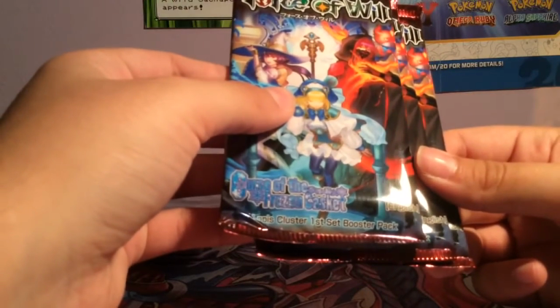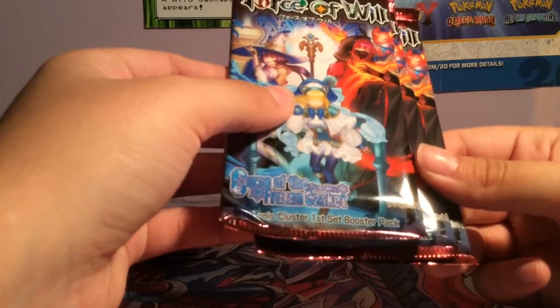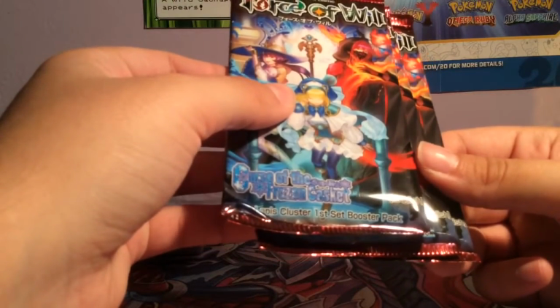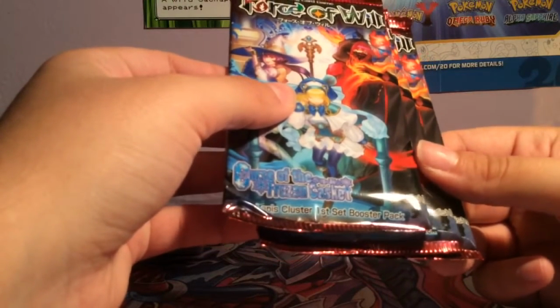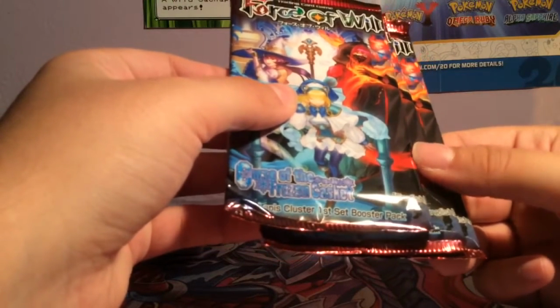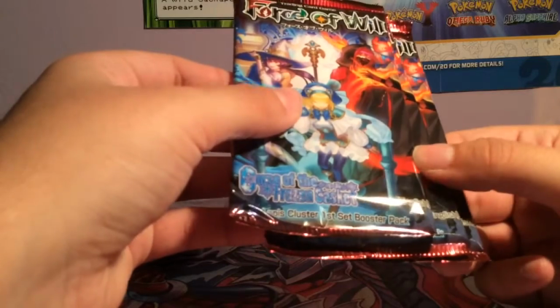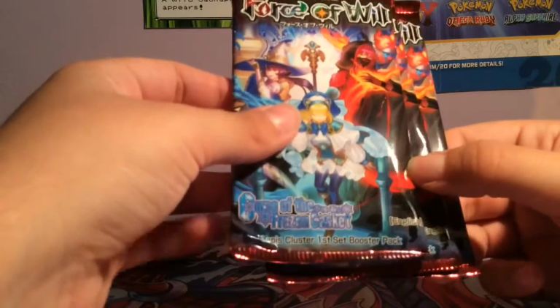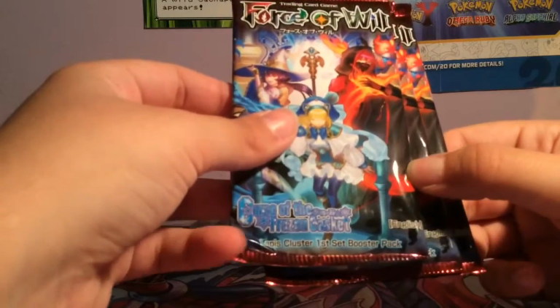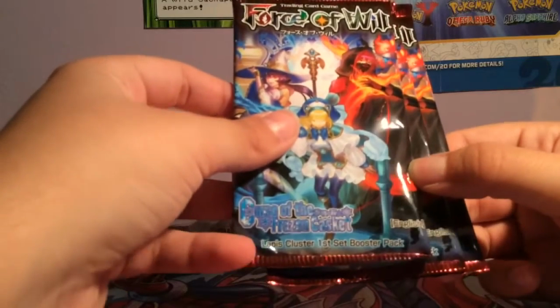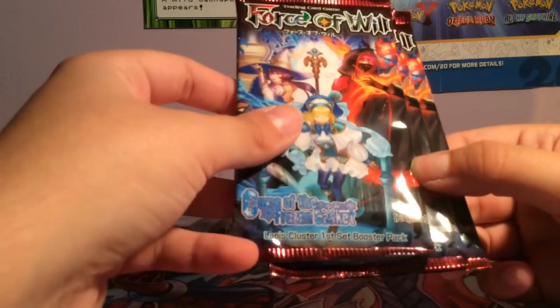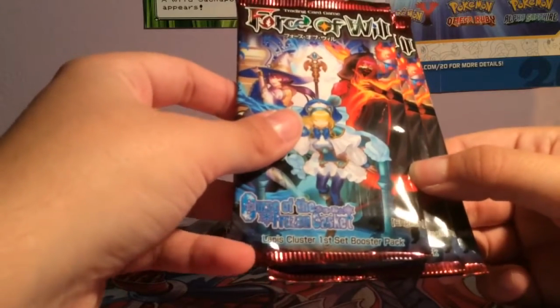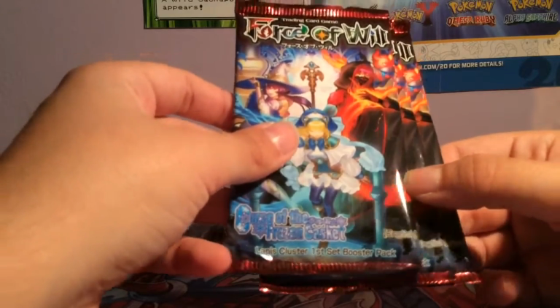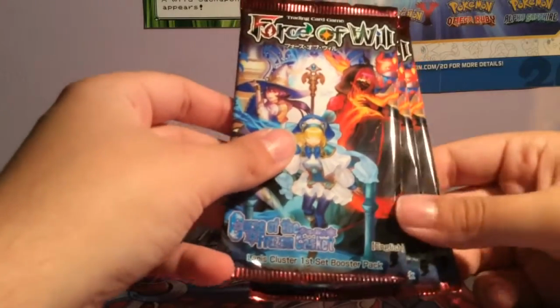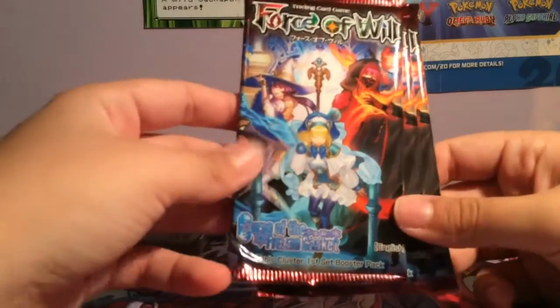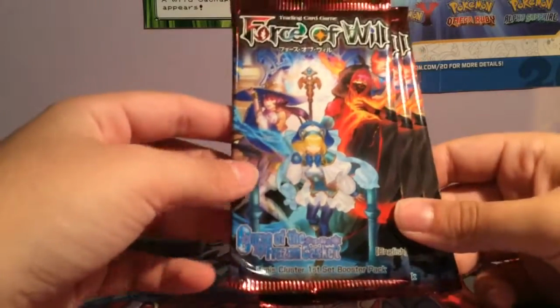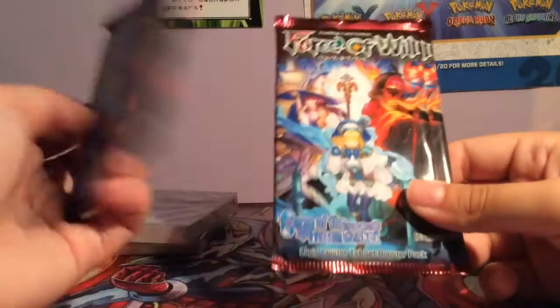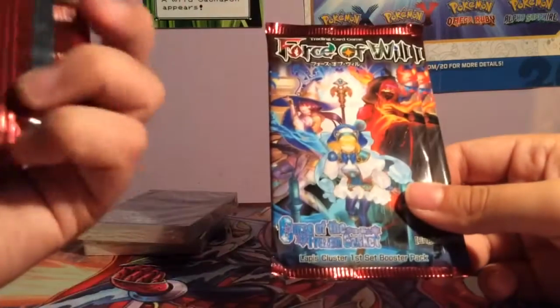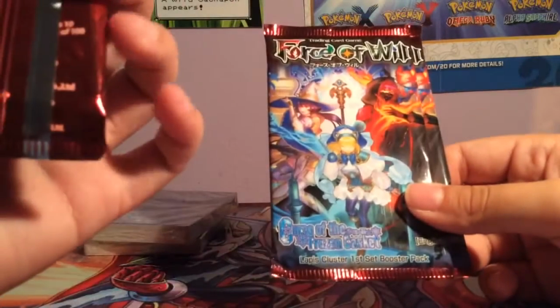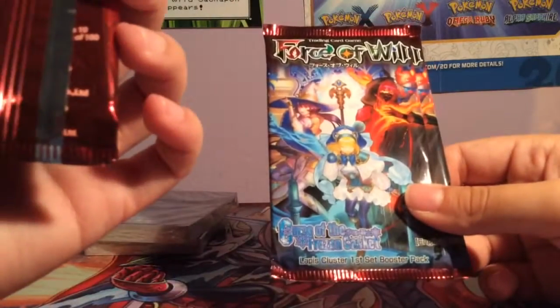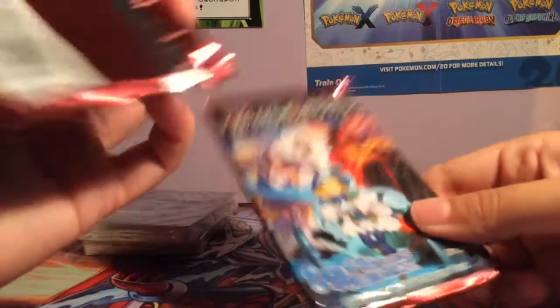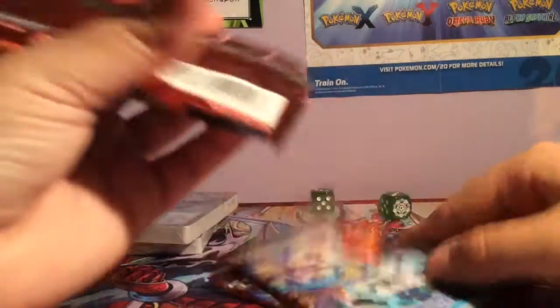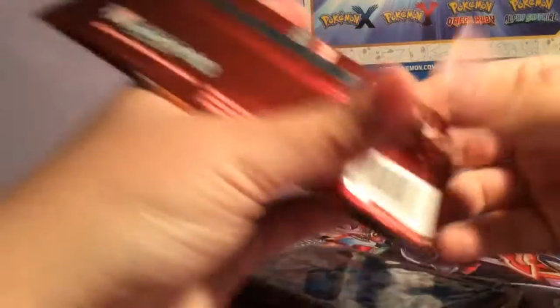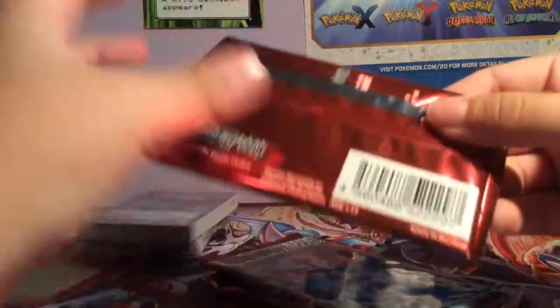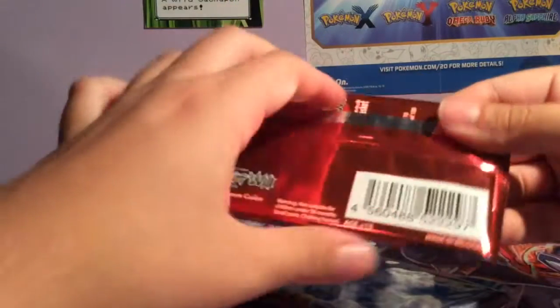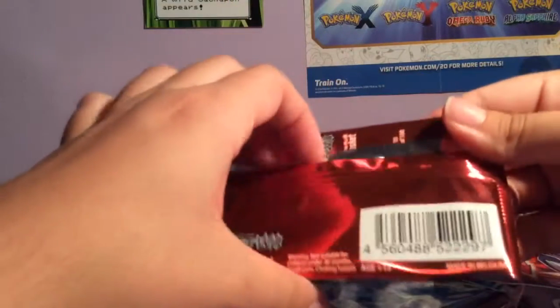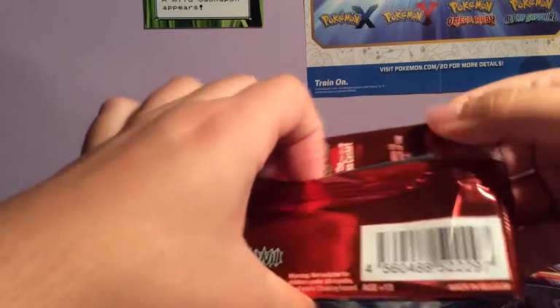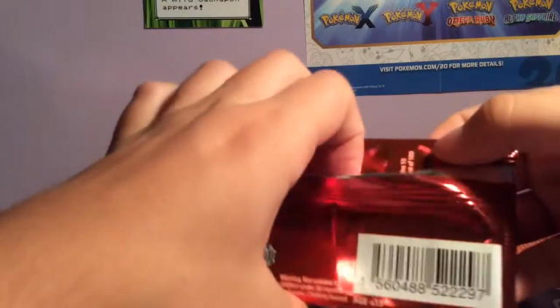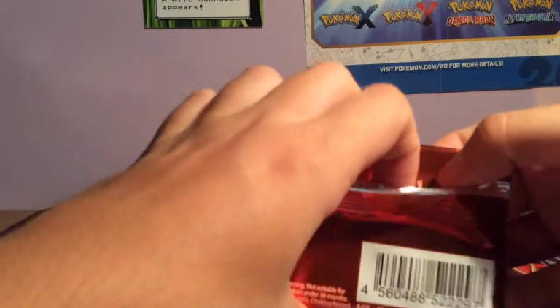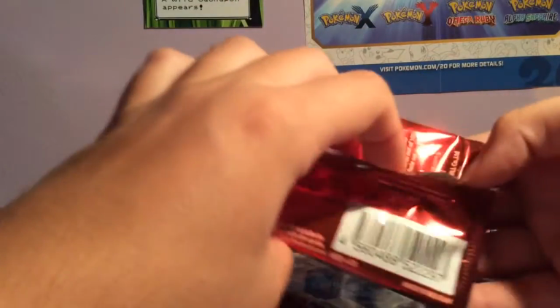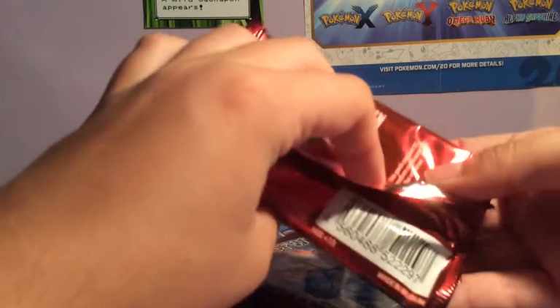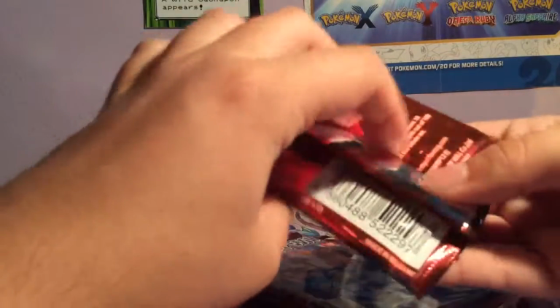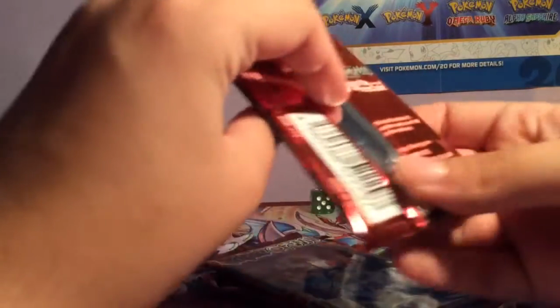Okay, so we have Curse of the Frozen Casca, Lapis Cluster, first set booster pack. I don't know if that means it's the actual first set from Force of Will or not.